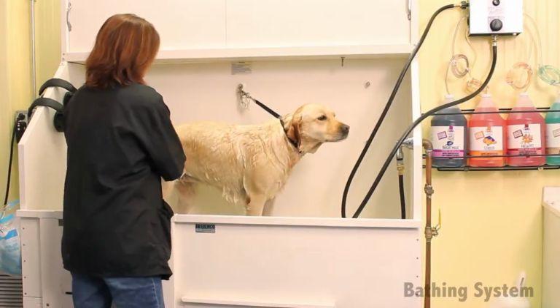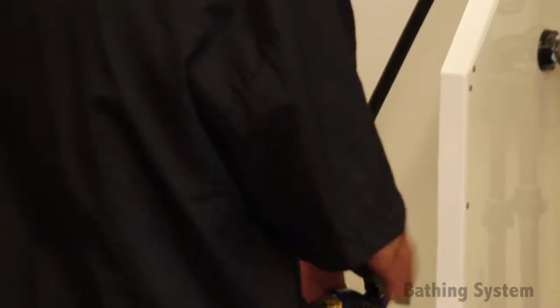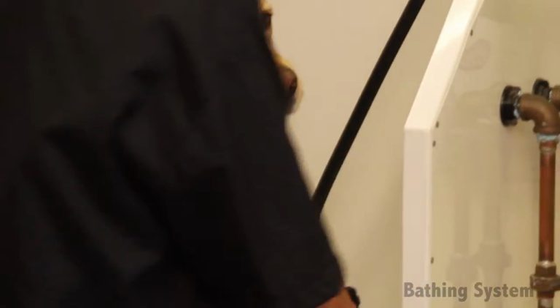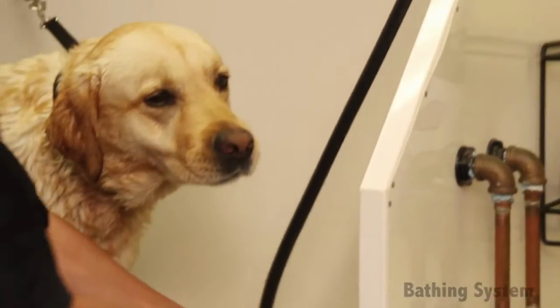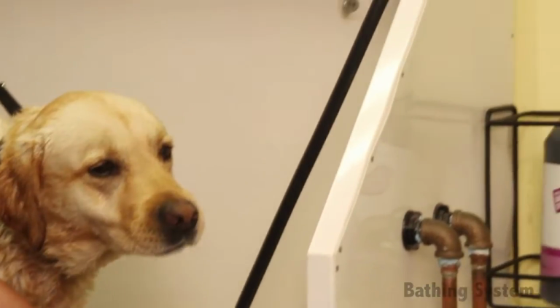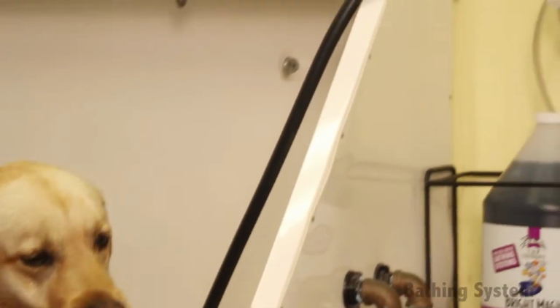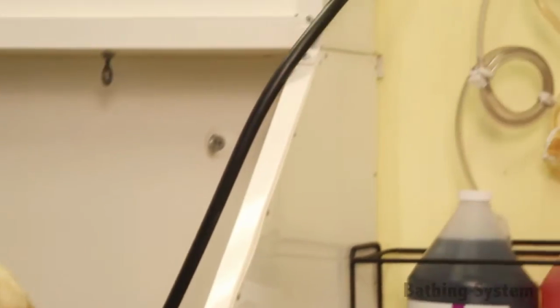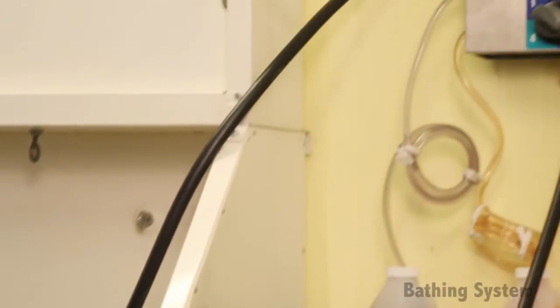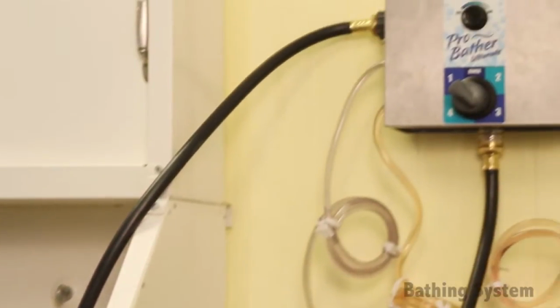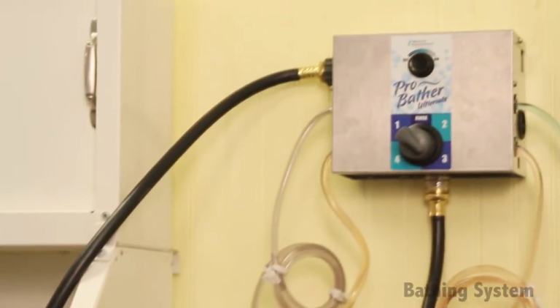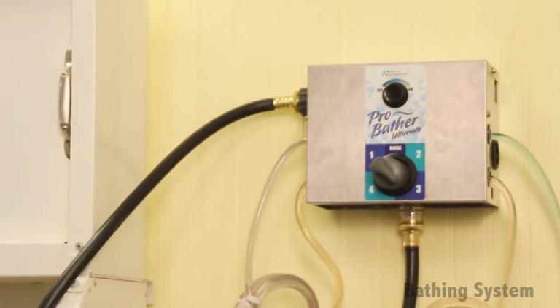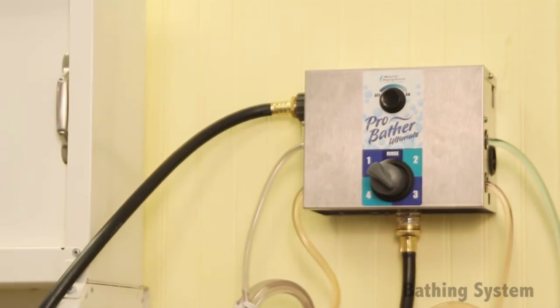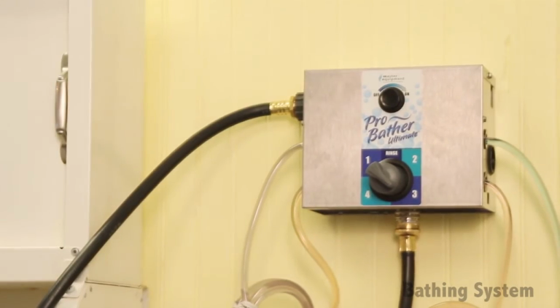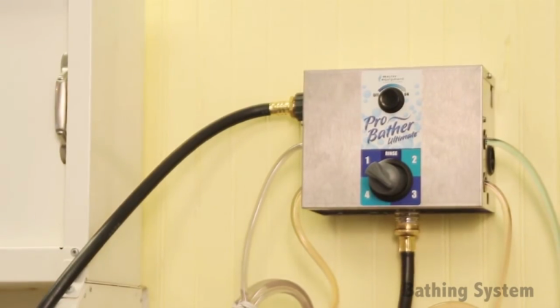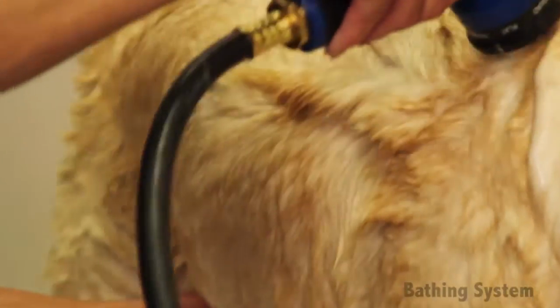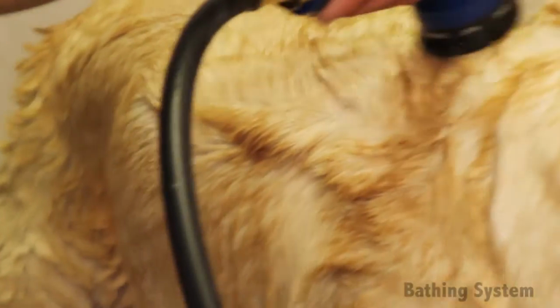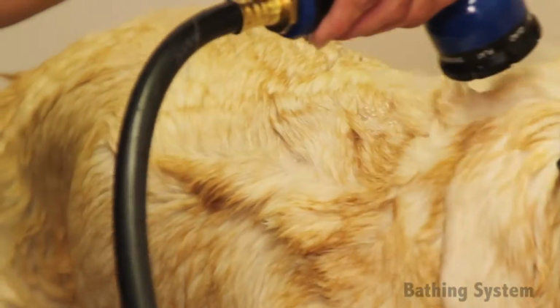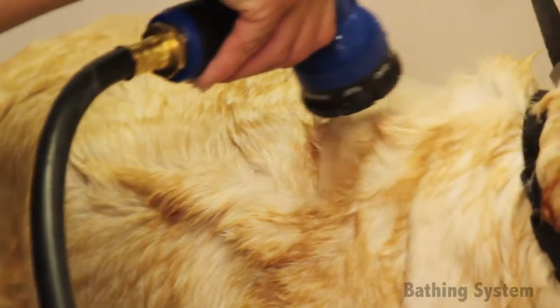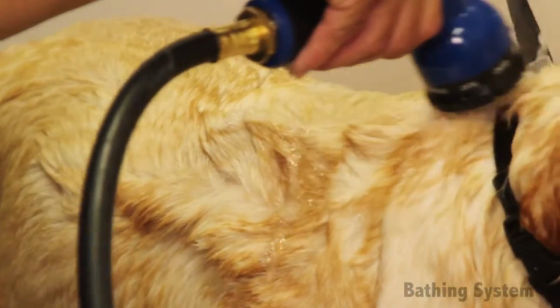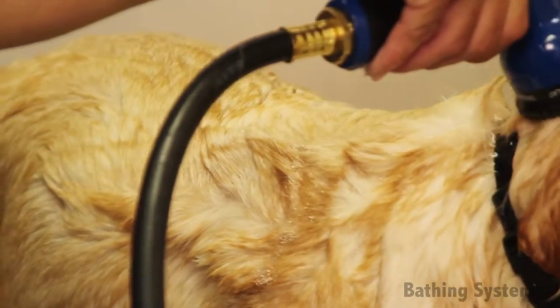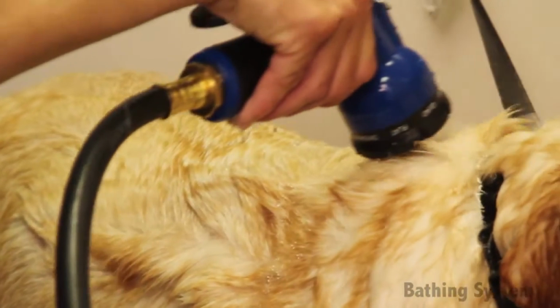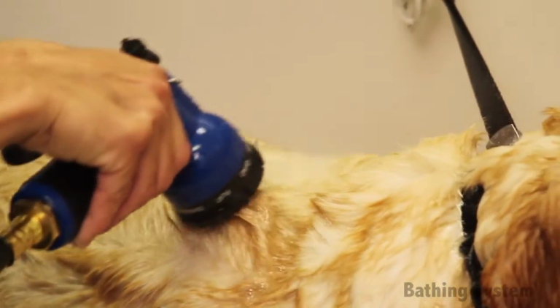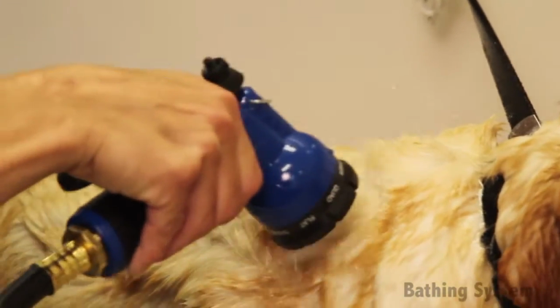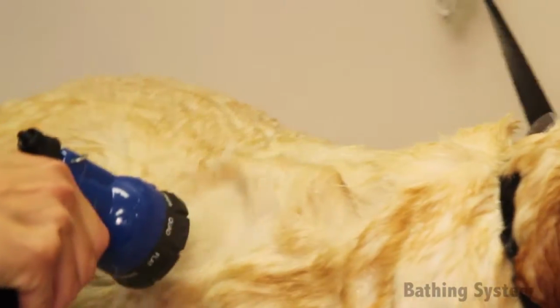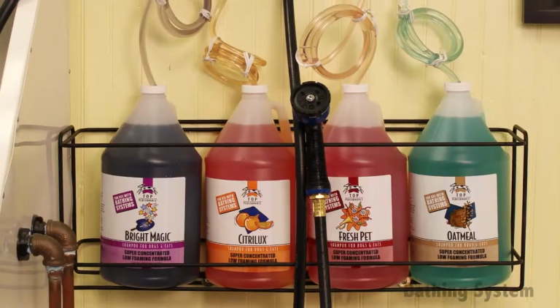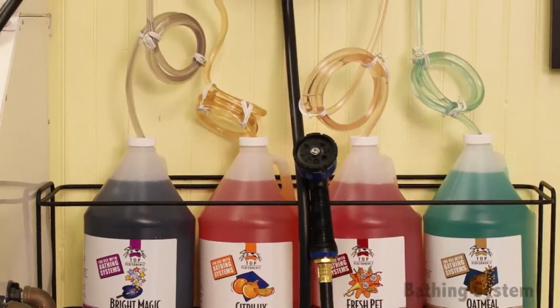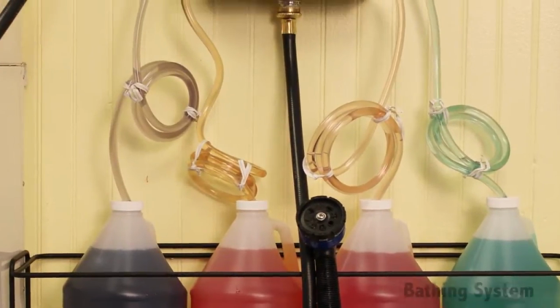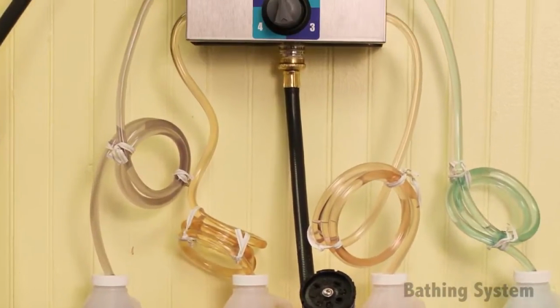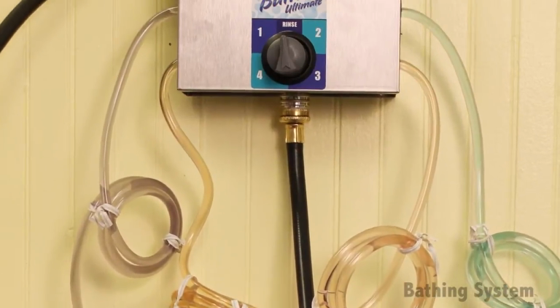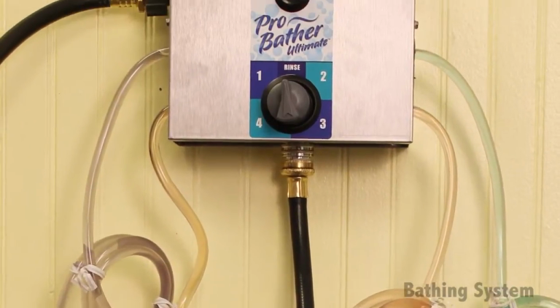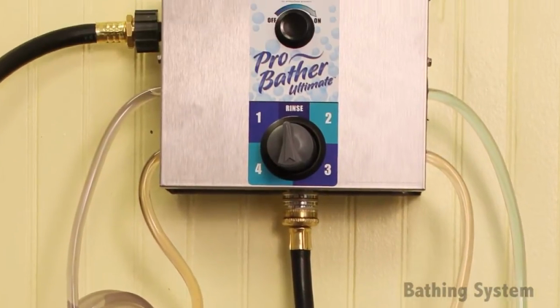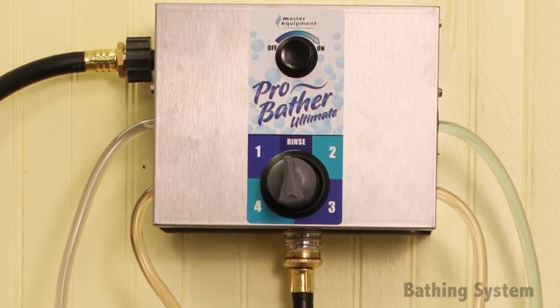Our ProBather bathing system is a non-electrical system that uses the principles of physics and water pressure to create an ideal blend of shampoo and water. The suction created by your existing water pressure helps draw shampoo up into the water stream via a connecting pipe.